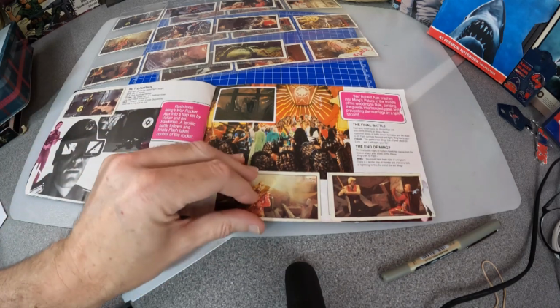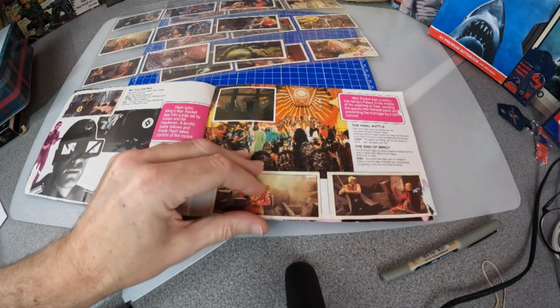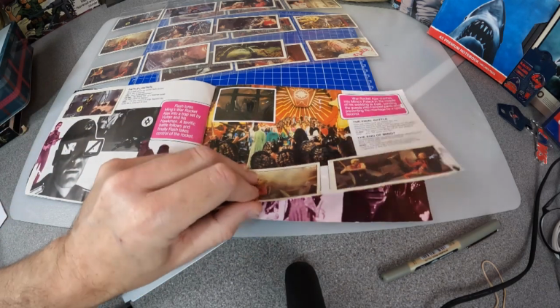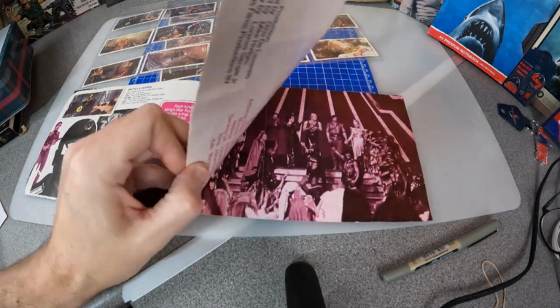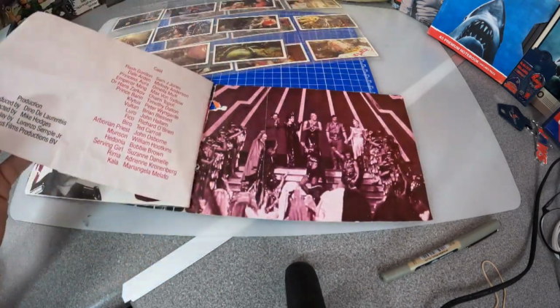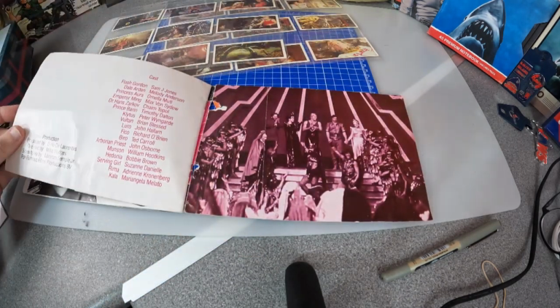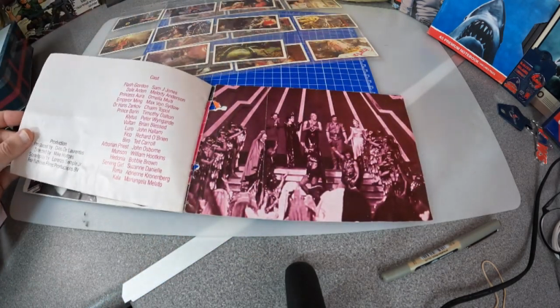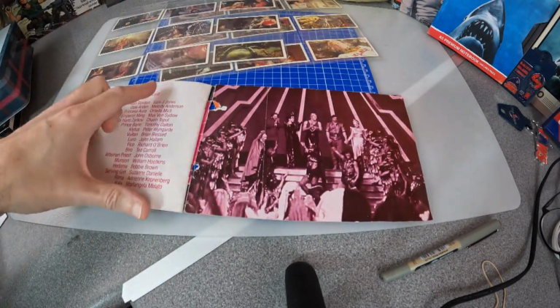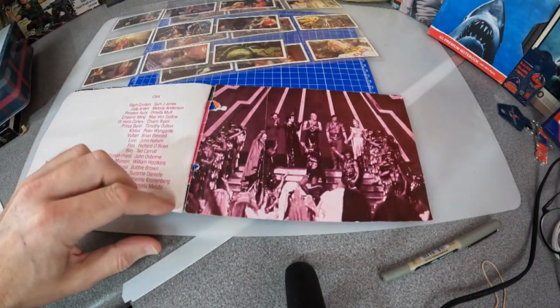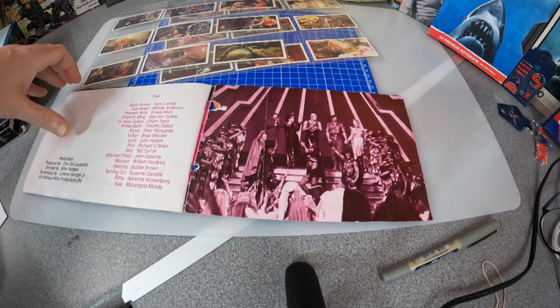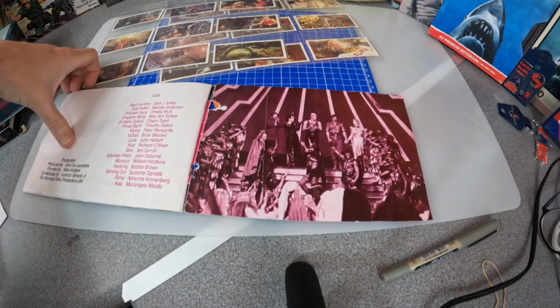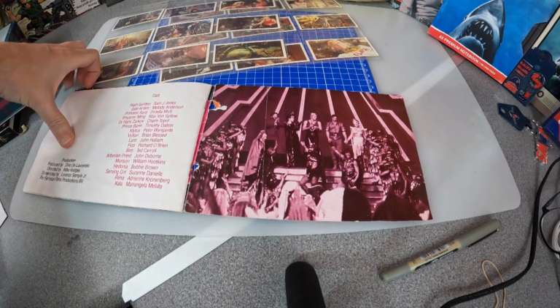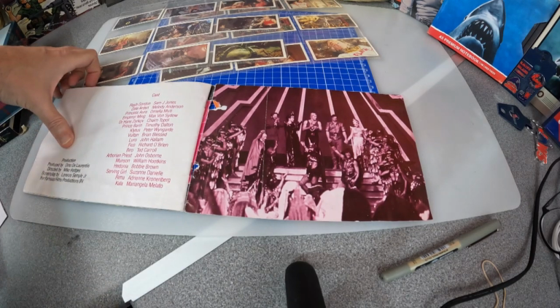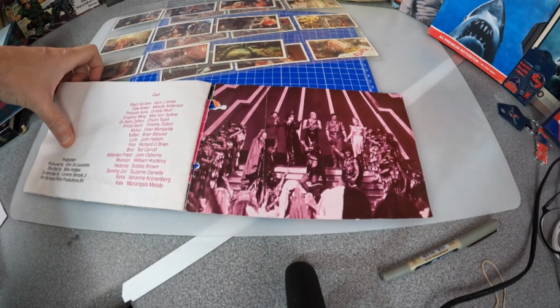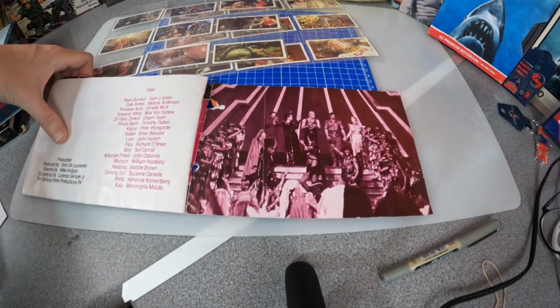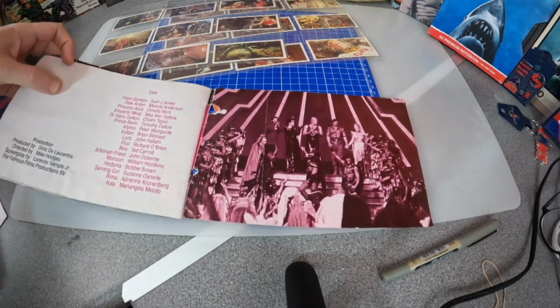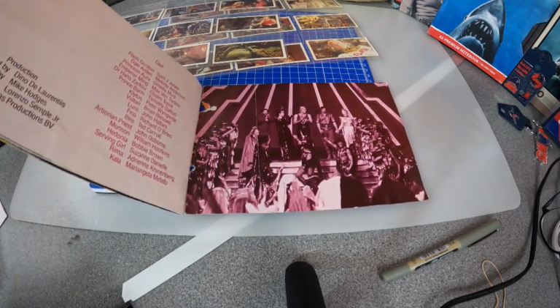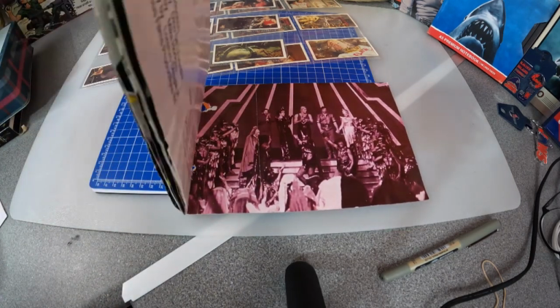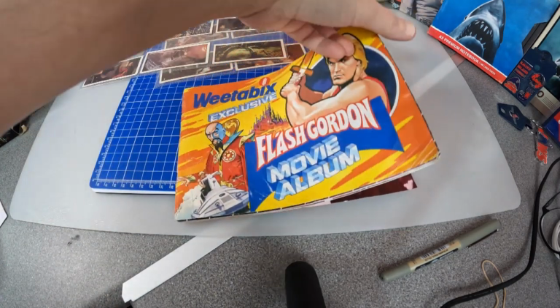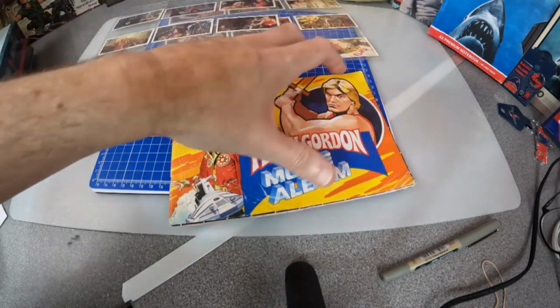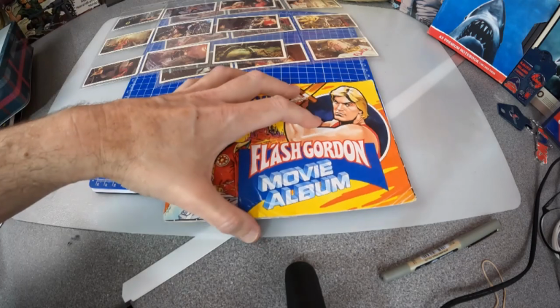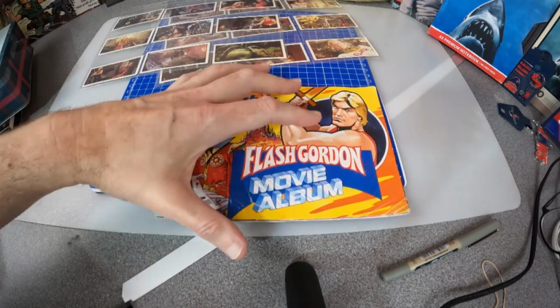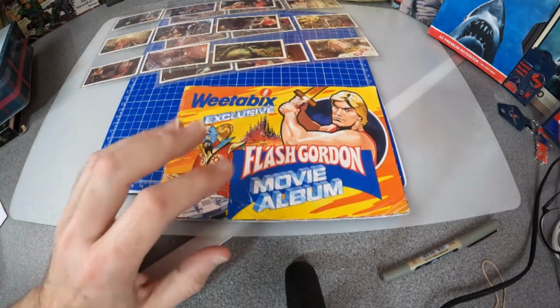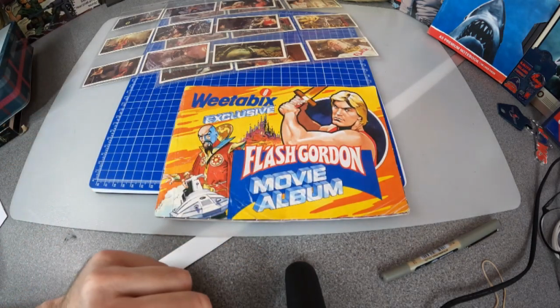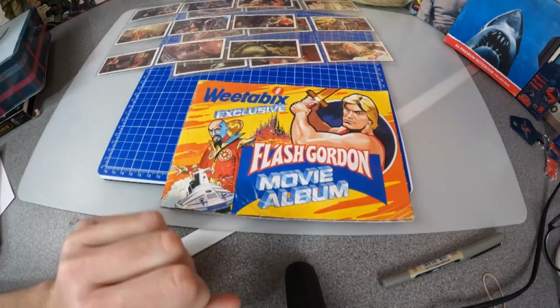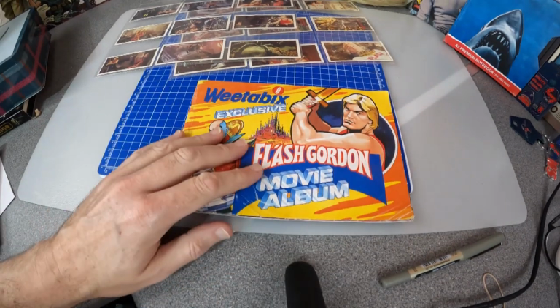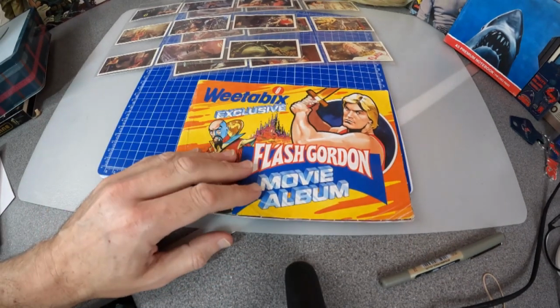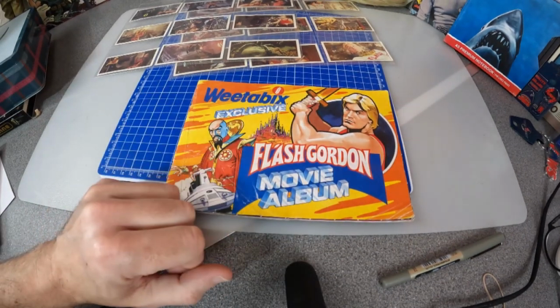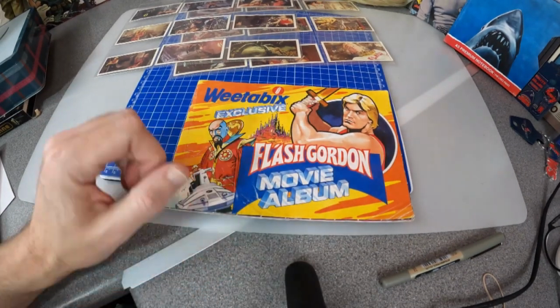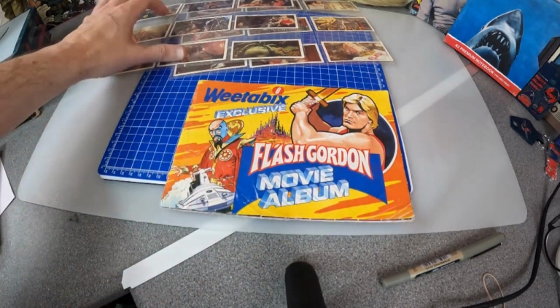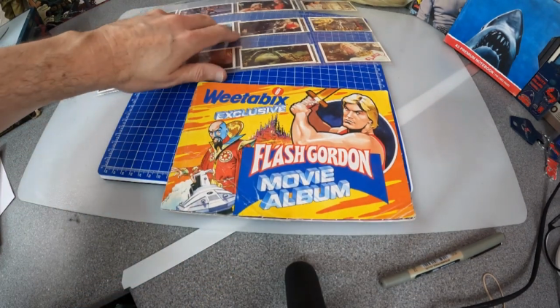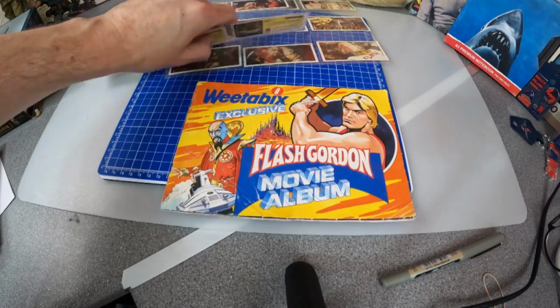Then we're back at card 16 — General Kala — it goes right through to the final battle, Ming dies, and then there's the credits. Like I say, not in the best condition, very loose on the staples, but I'm so glad to have got this. I want to complete it so I'm keeping an eye on eBay.